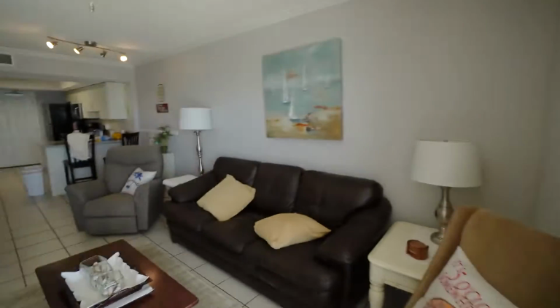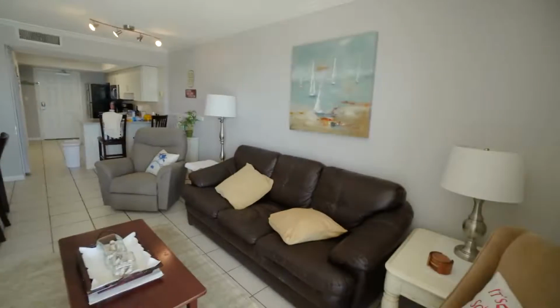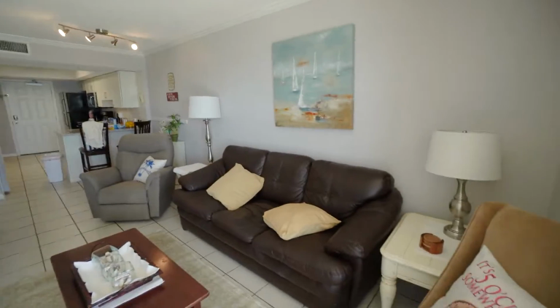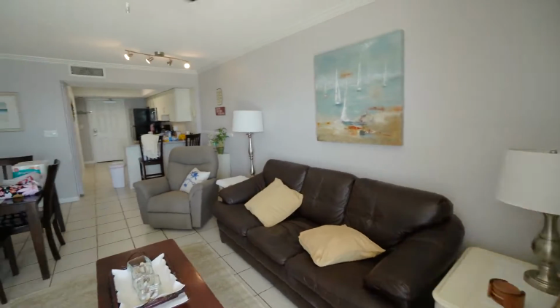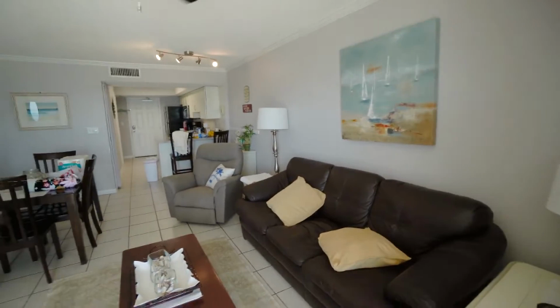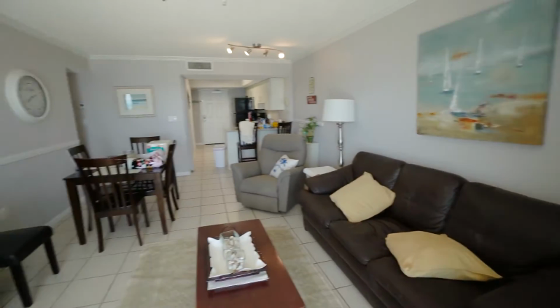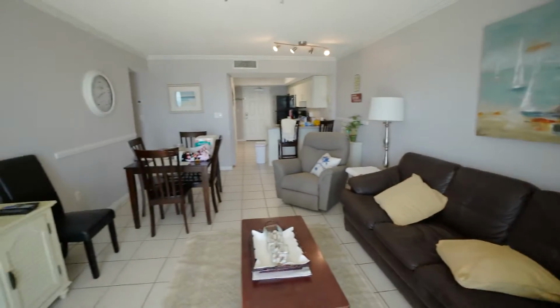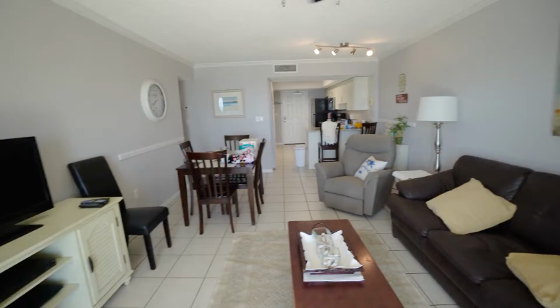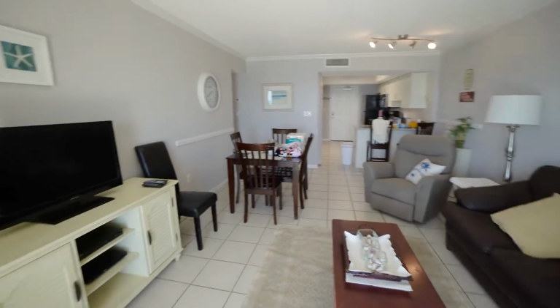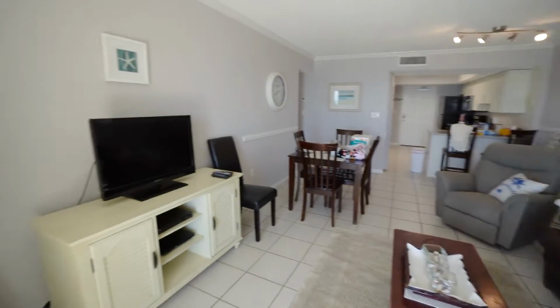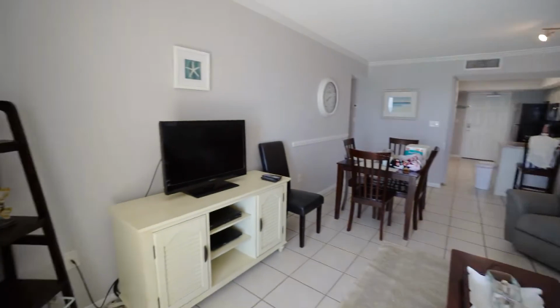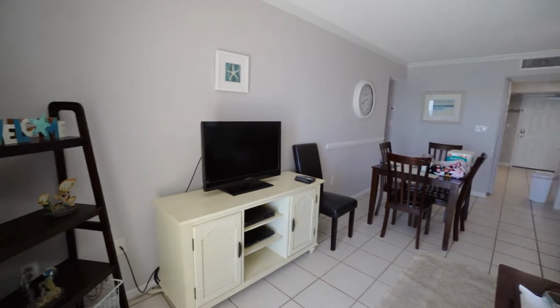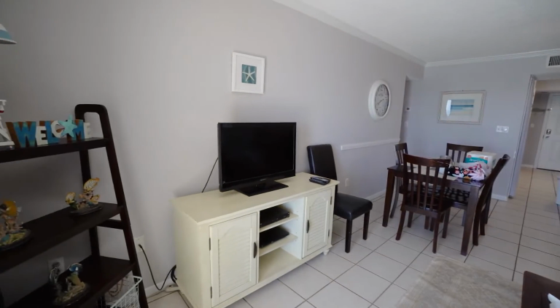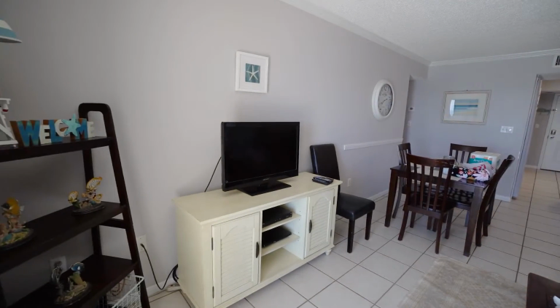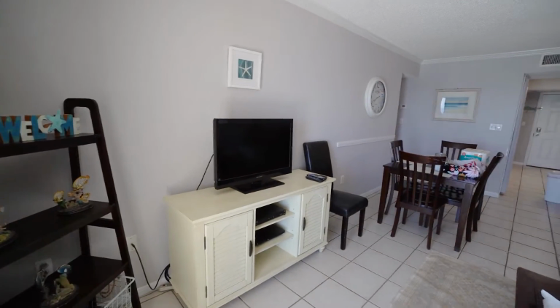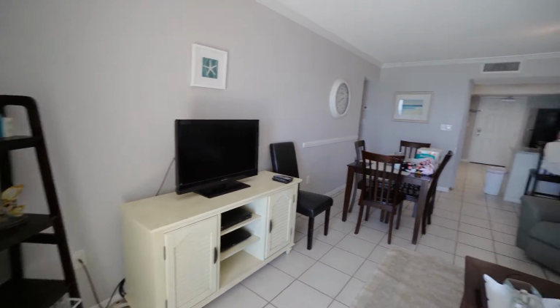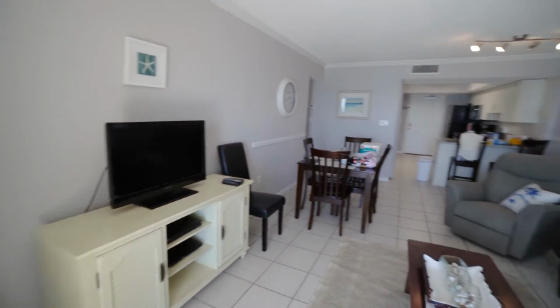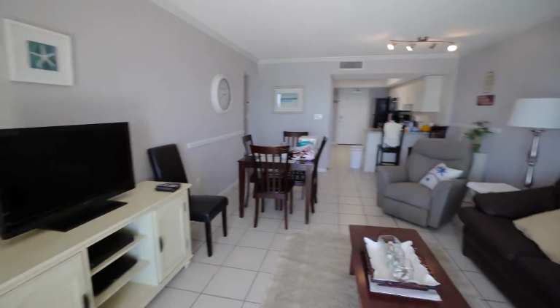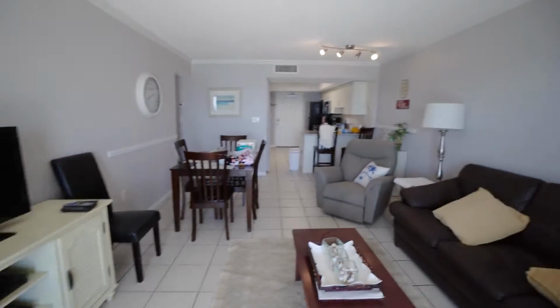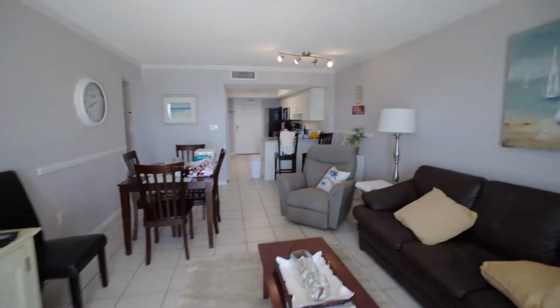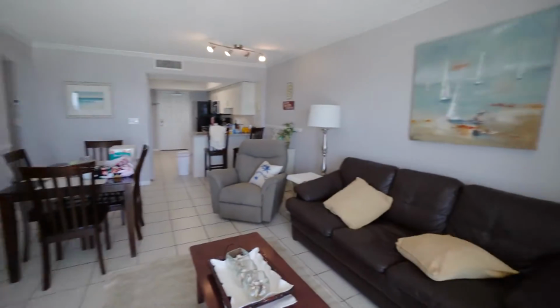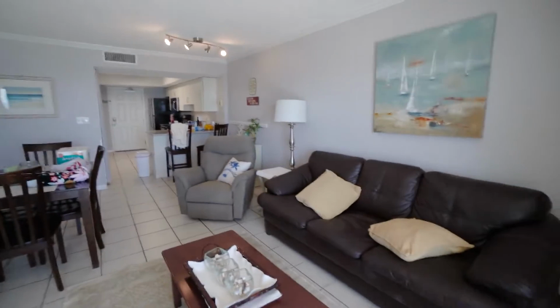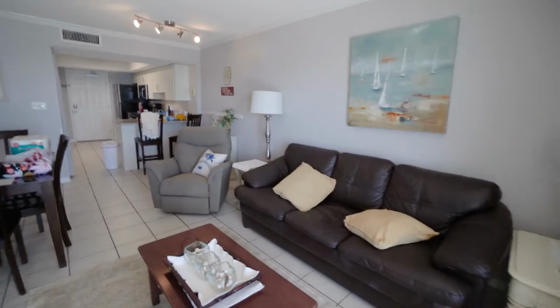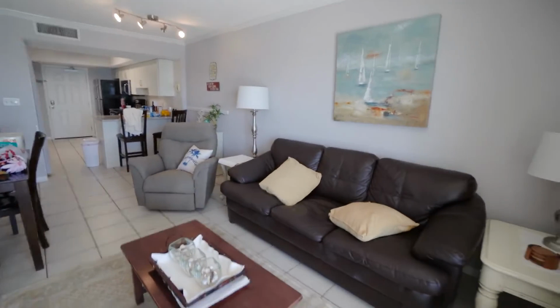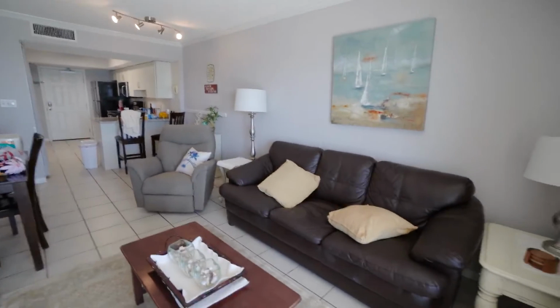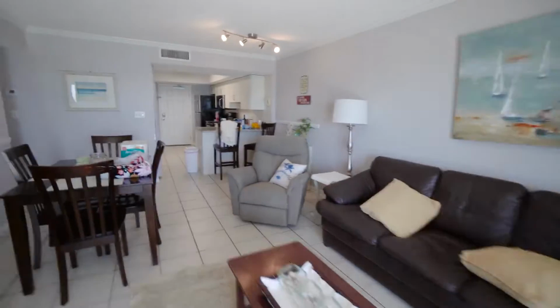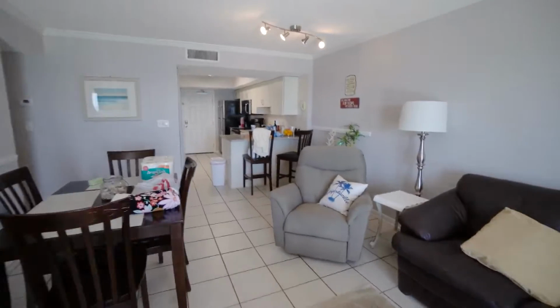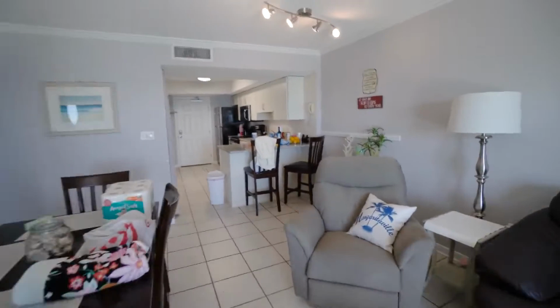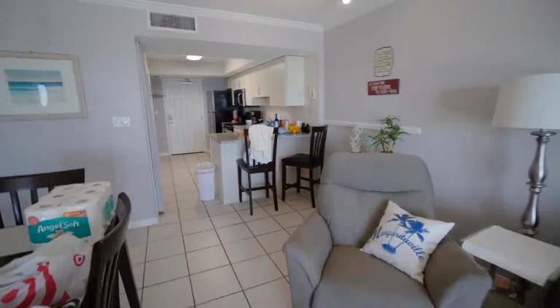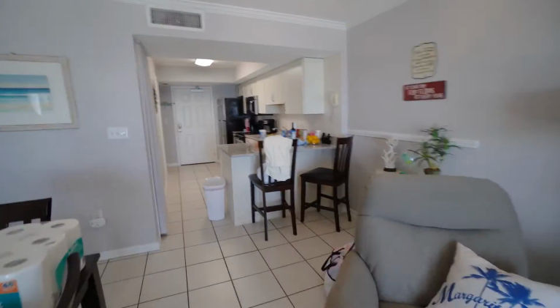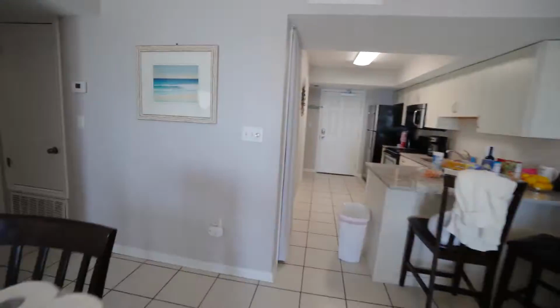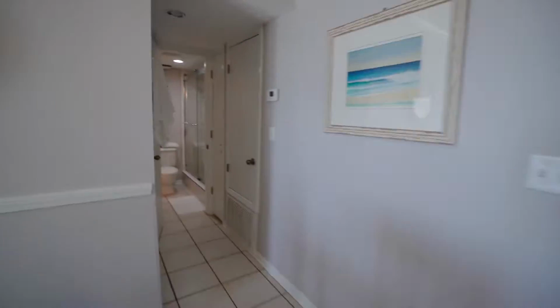This unit does come fully furnished, and the current price on this unit is $548,000. It does excellent rentals, about $35,000 a year.